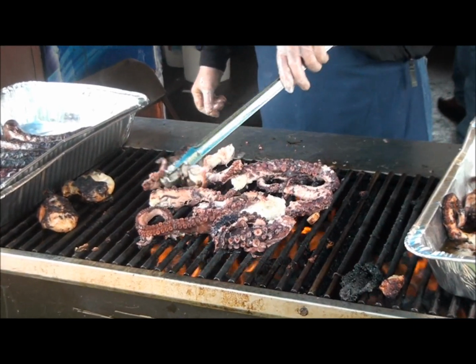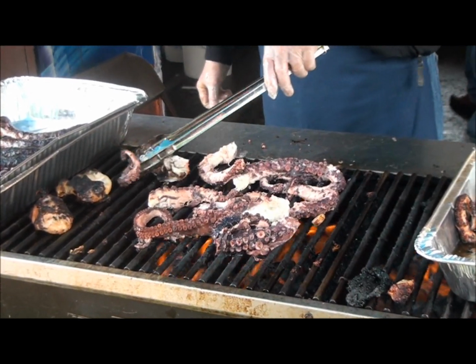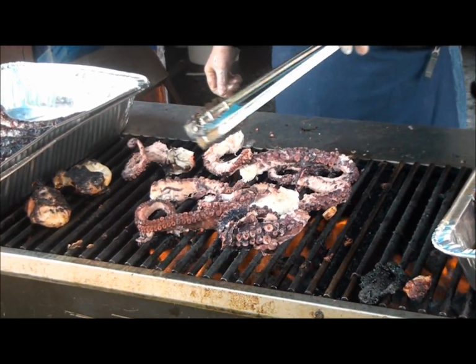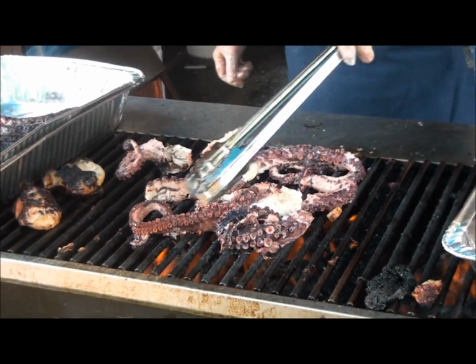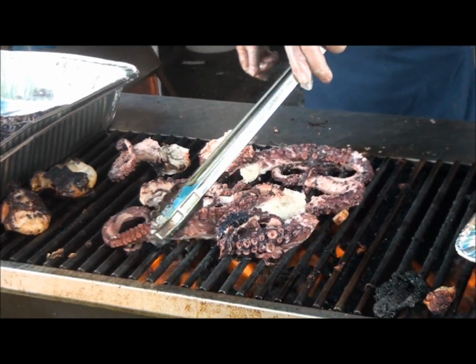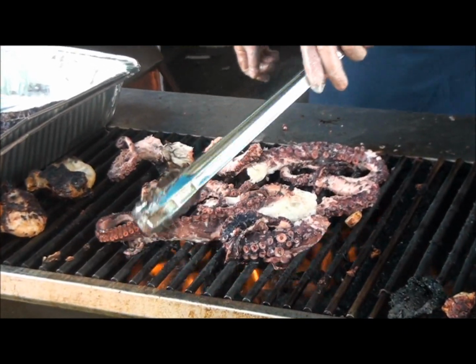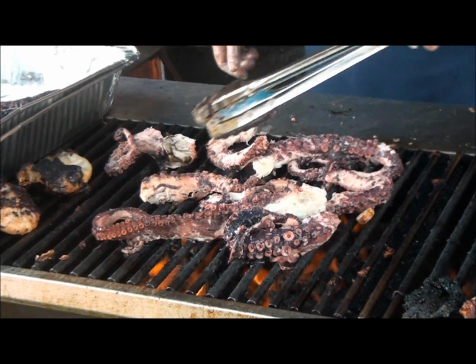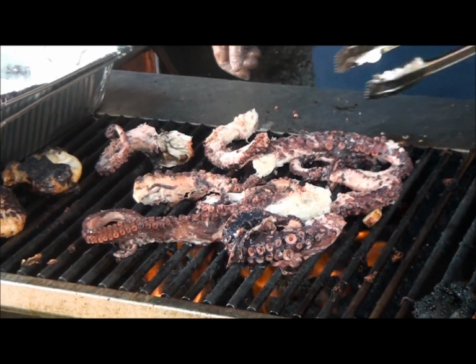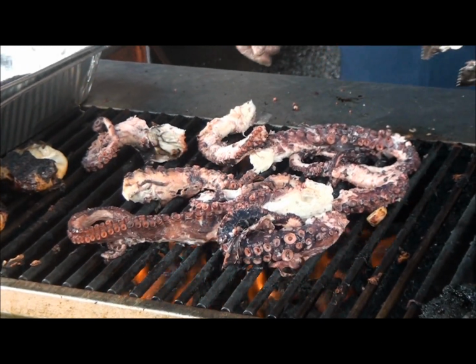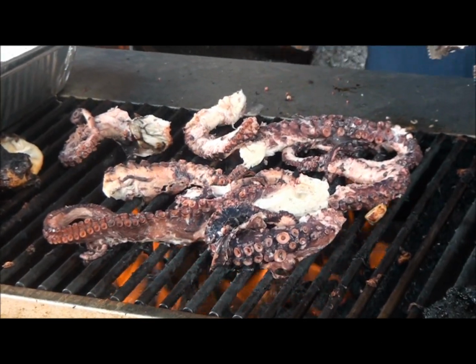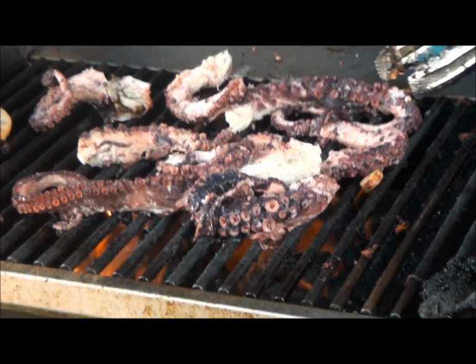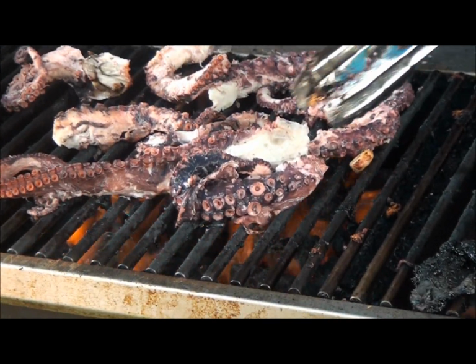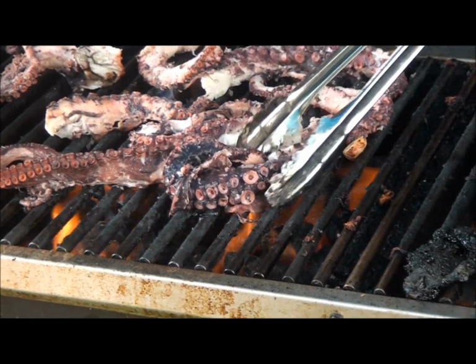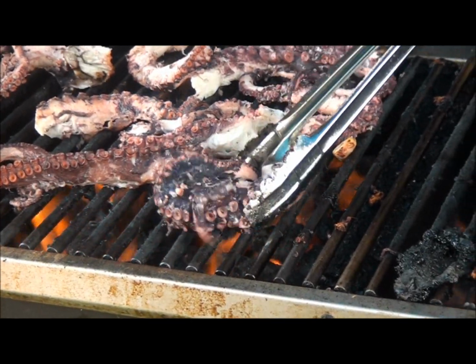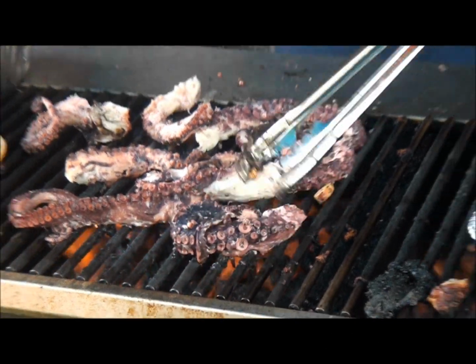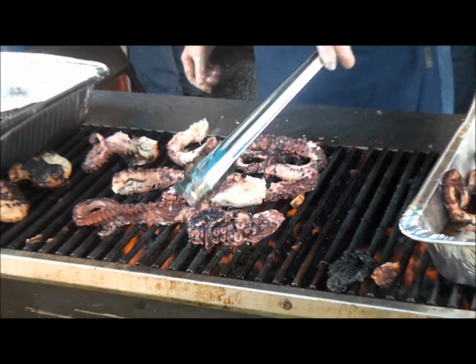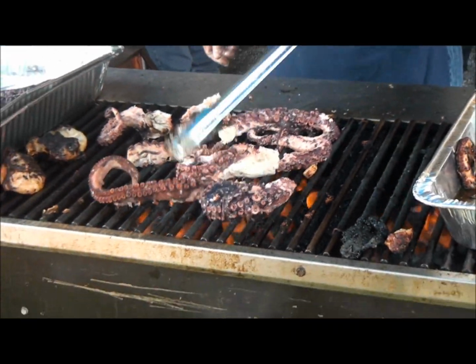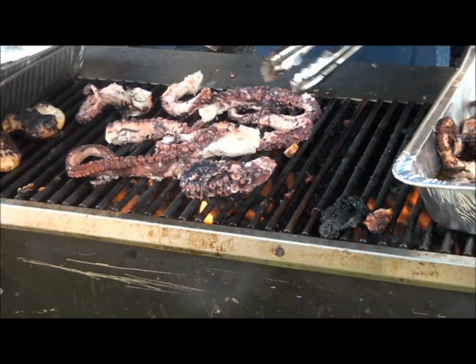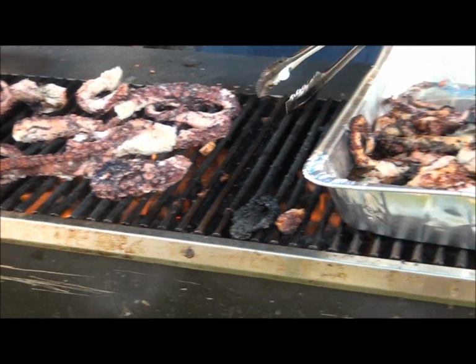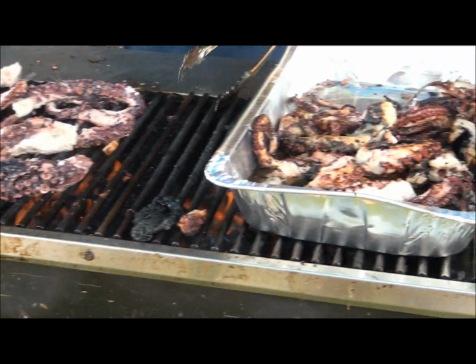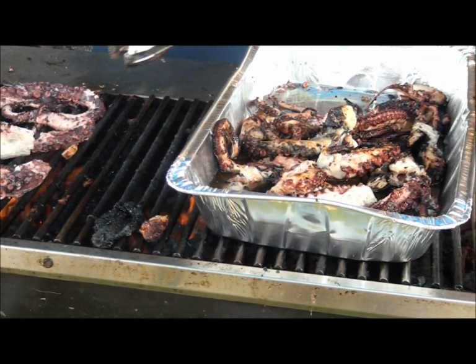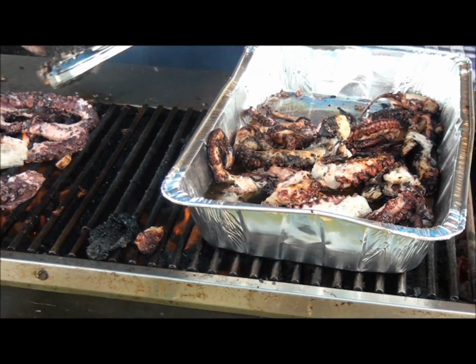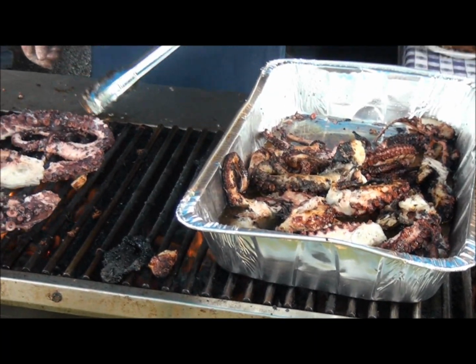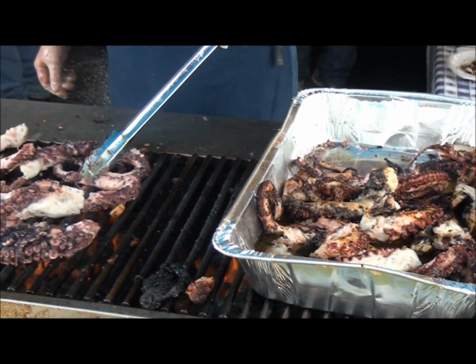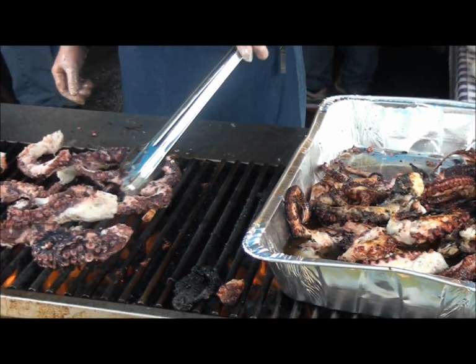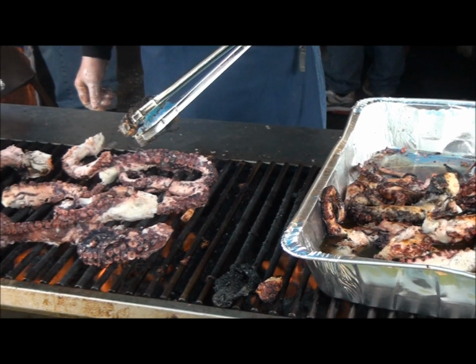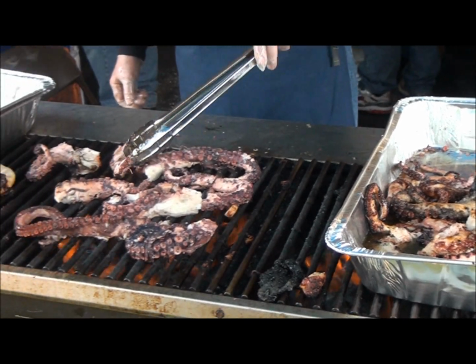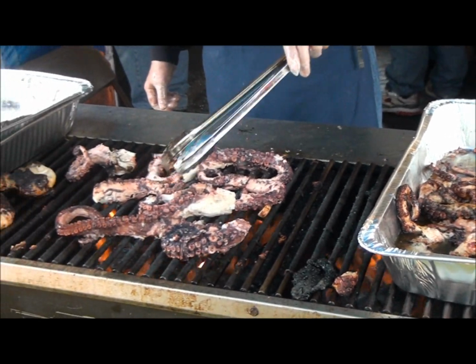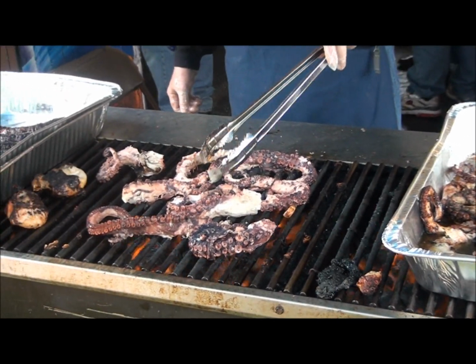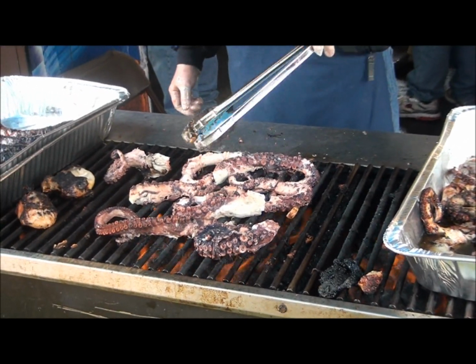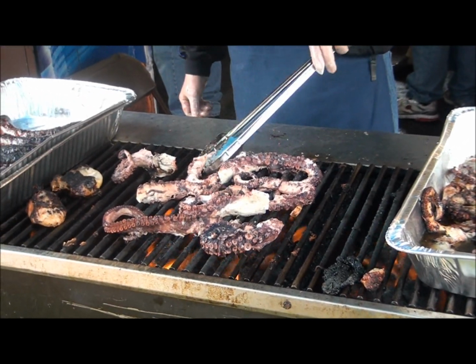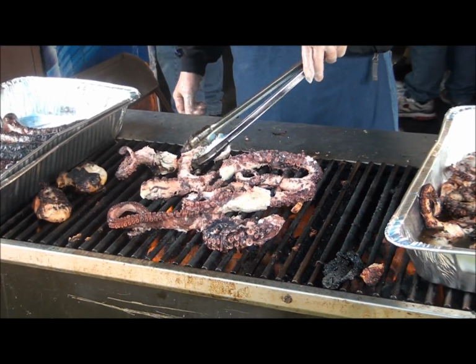Greek octopus. Oh, that looks good. Was it marinated? Yes. Oh, that looks delicious.